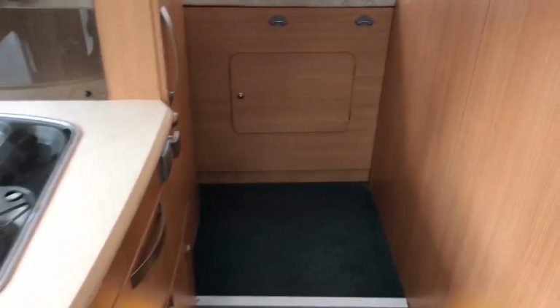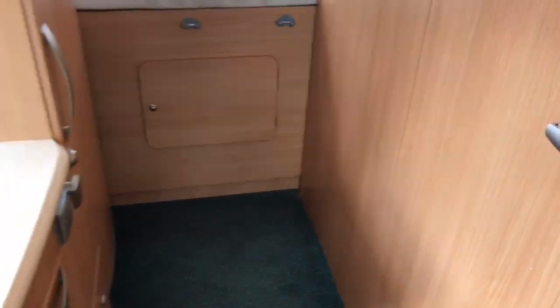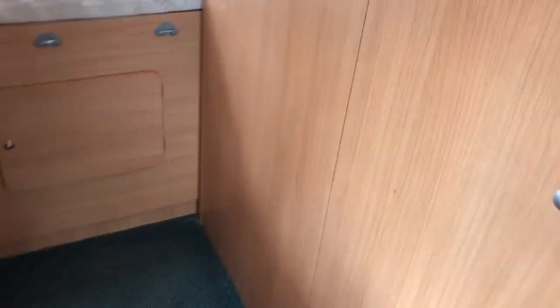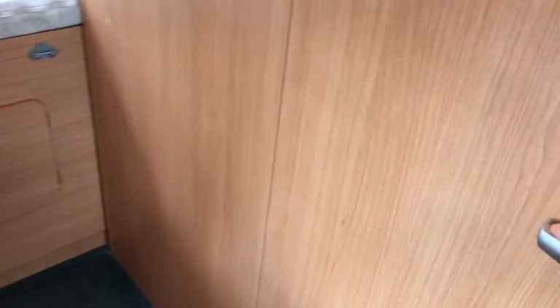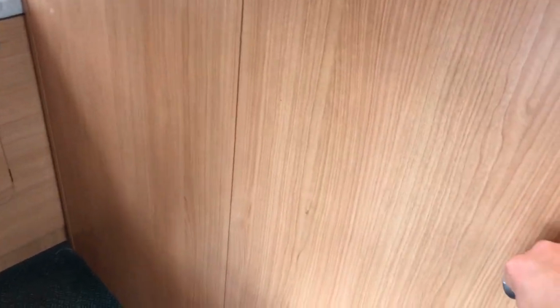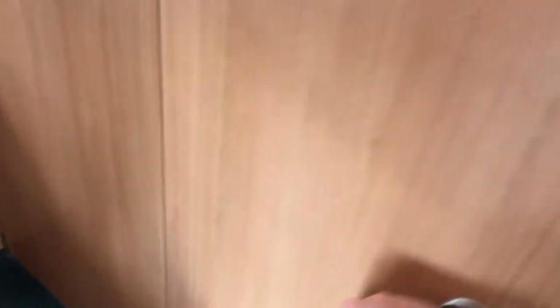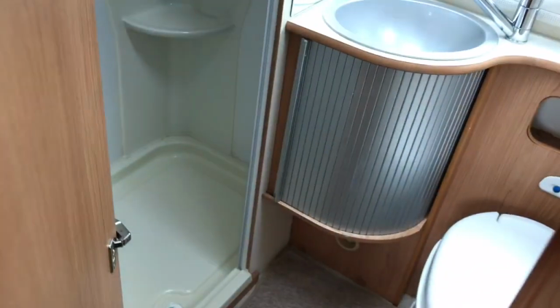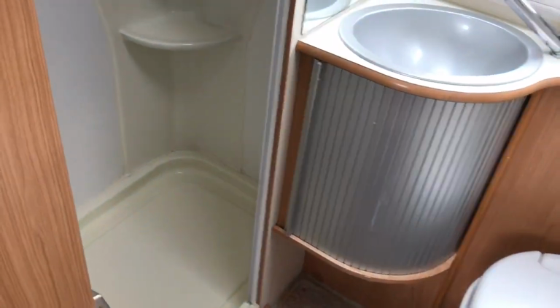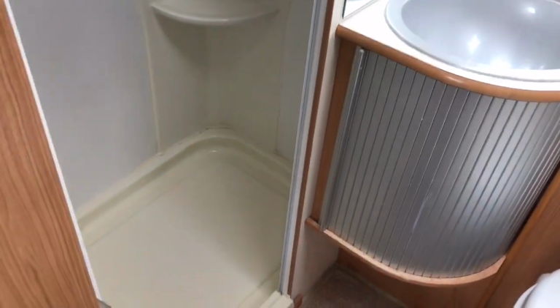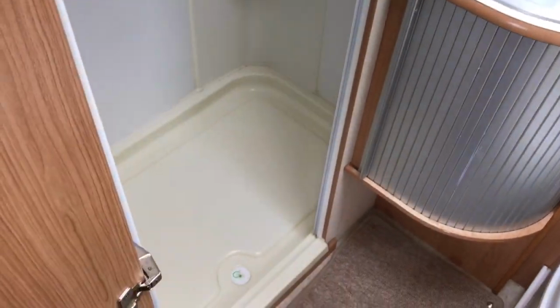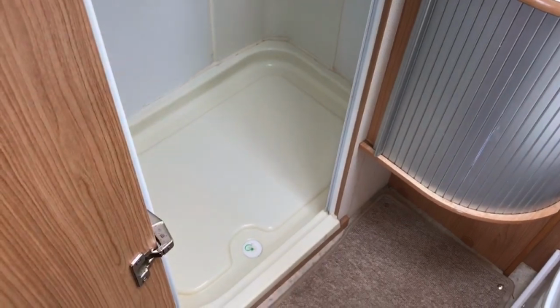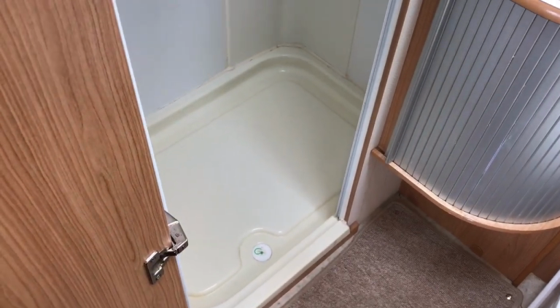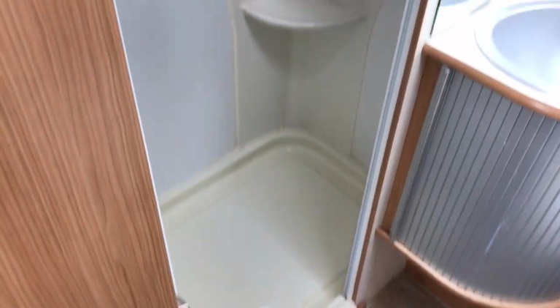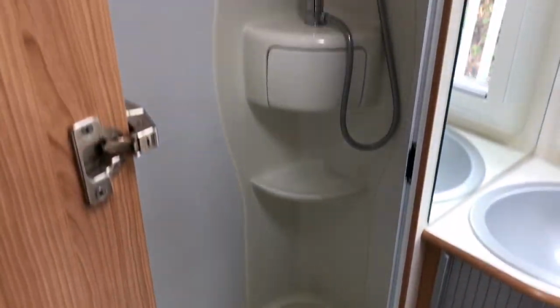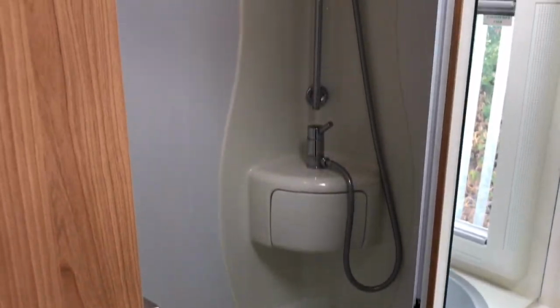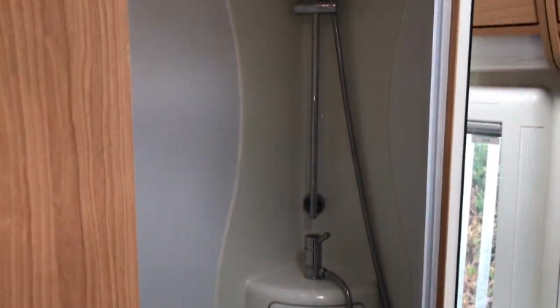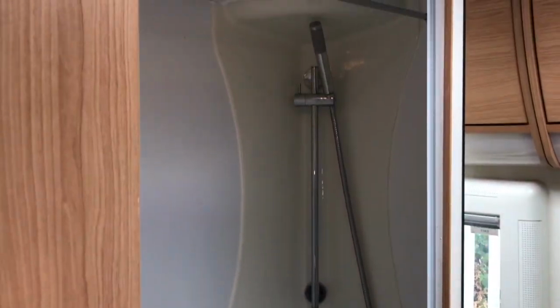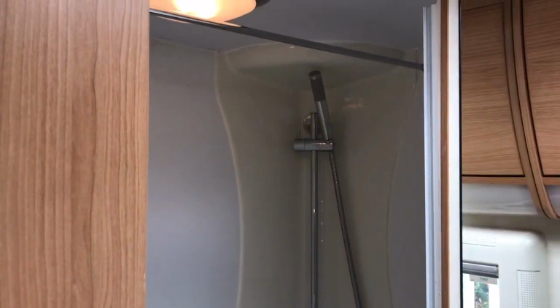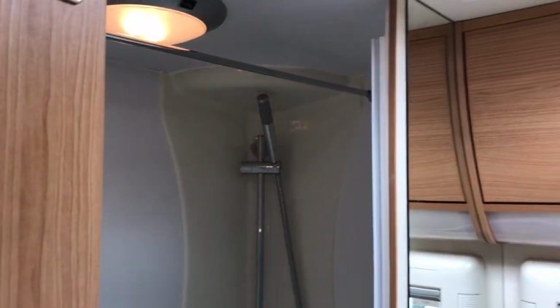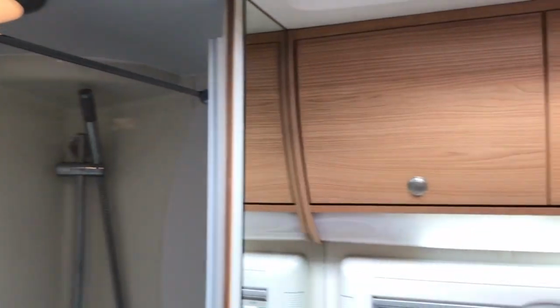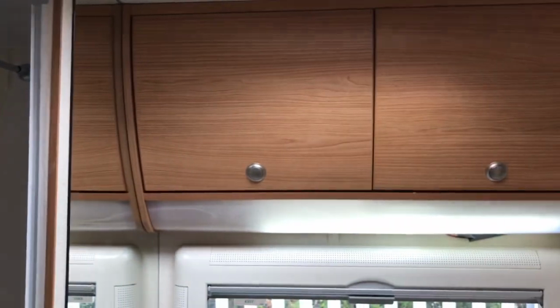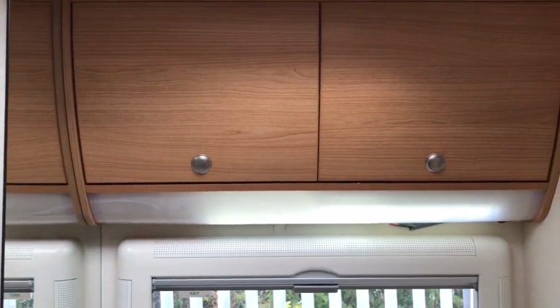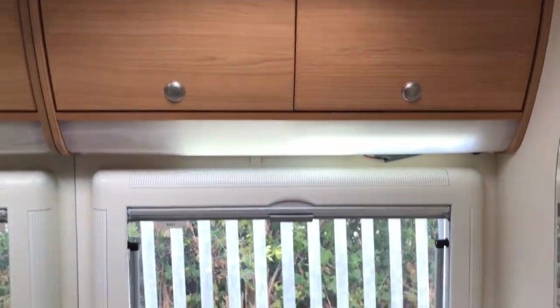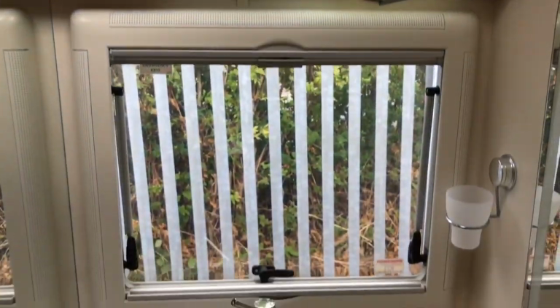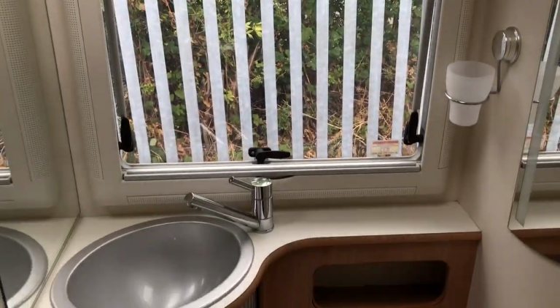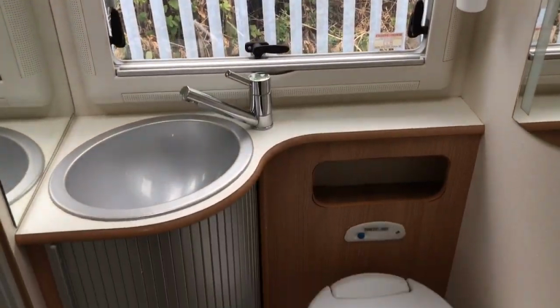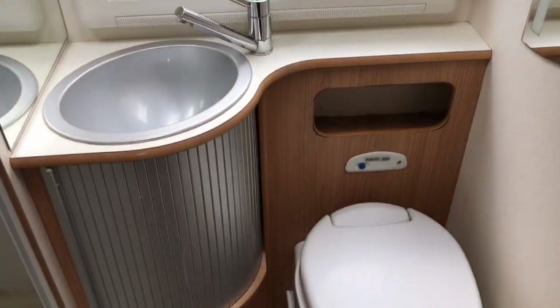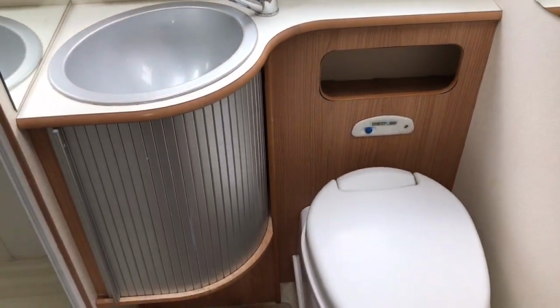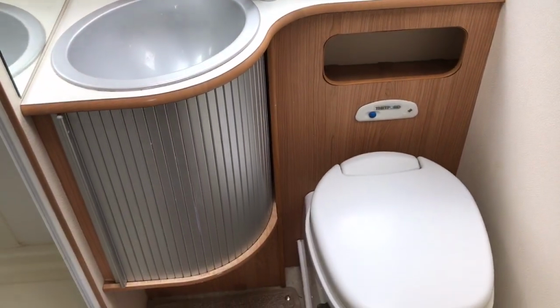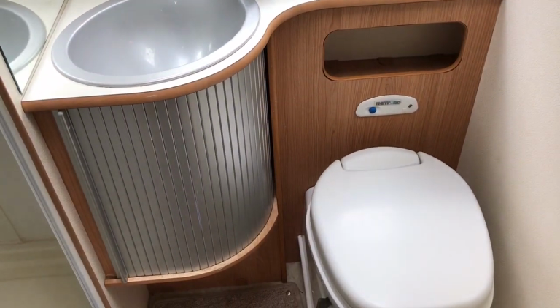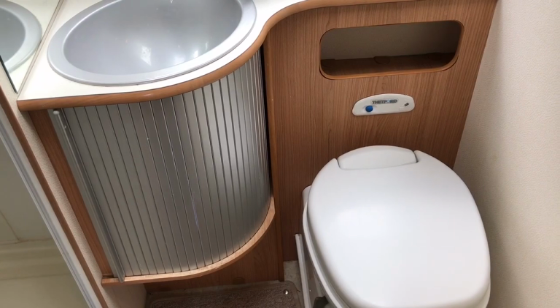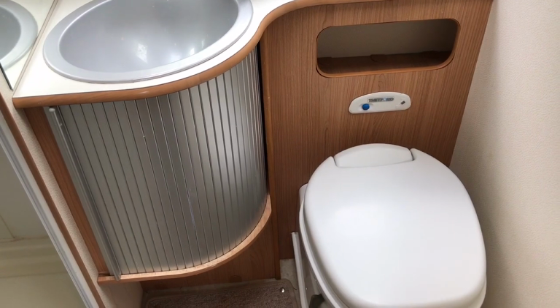Opposite the kitchen area we have got the bathroom, with a separate shower compartment, storage cupboards, sink and toilet.